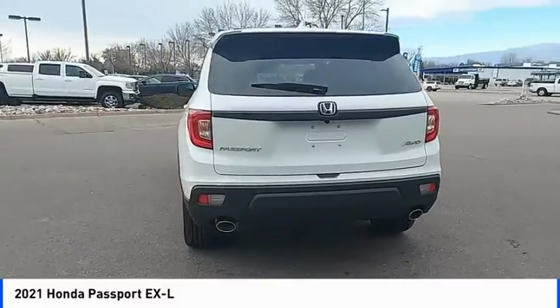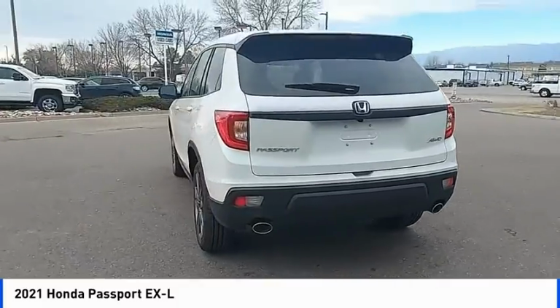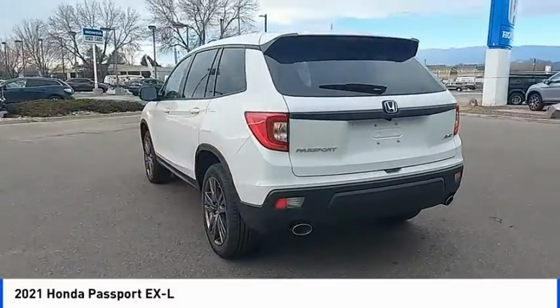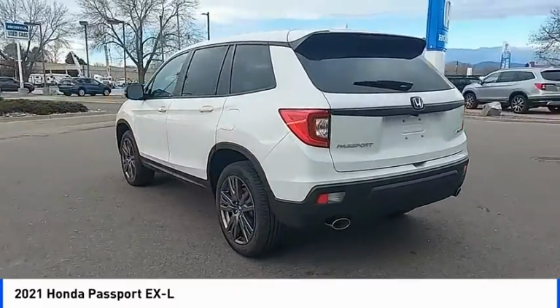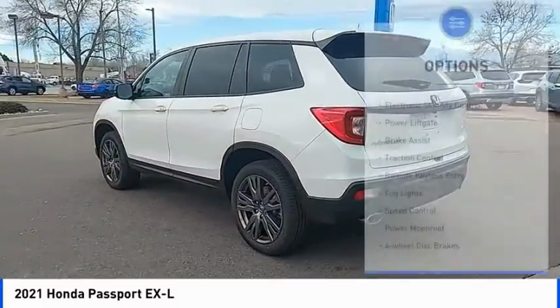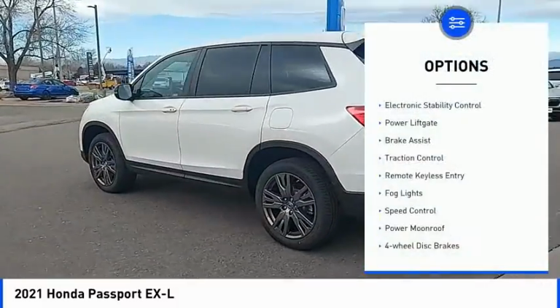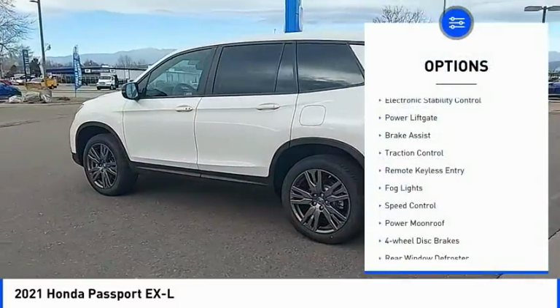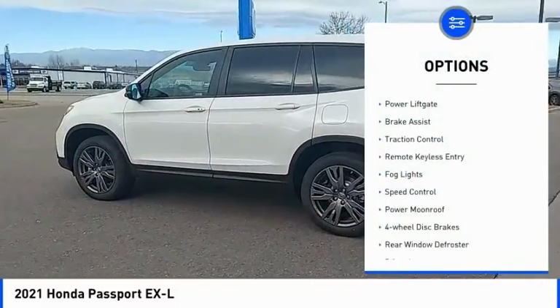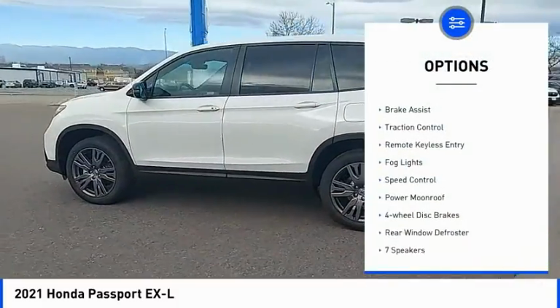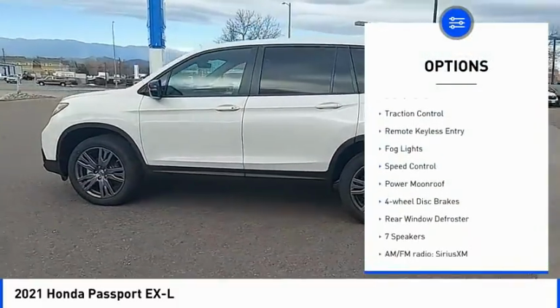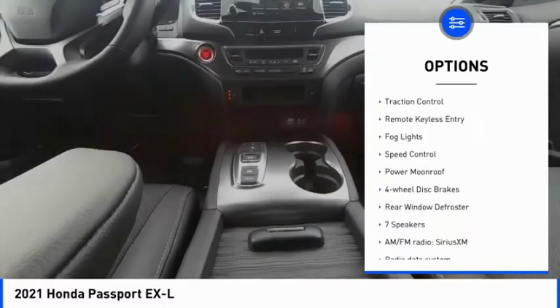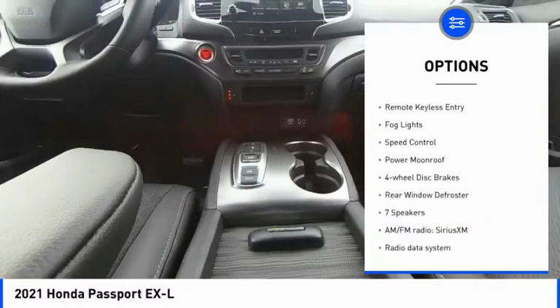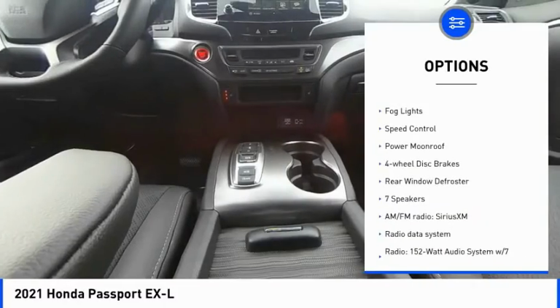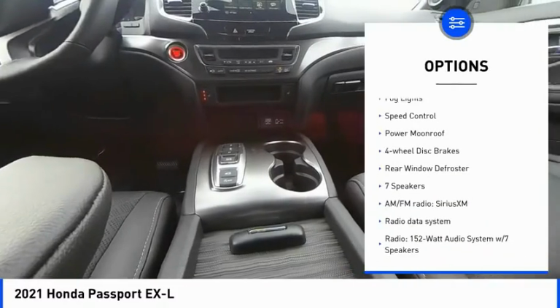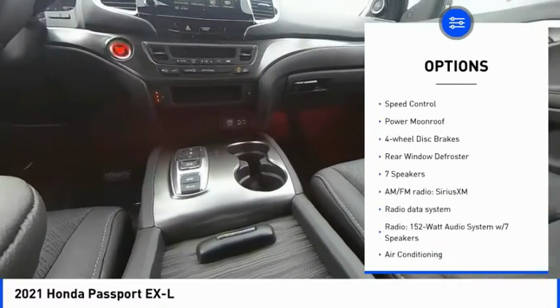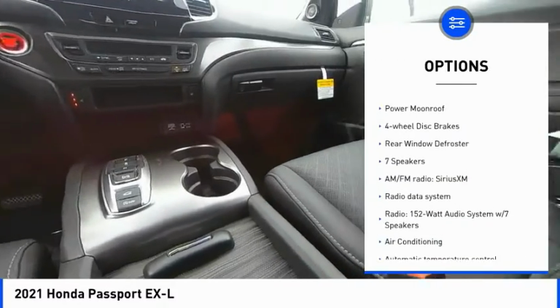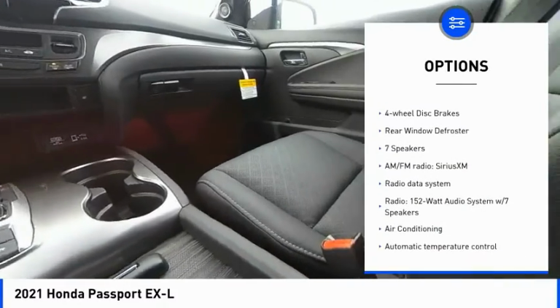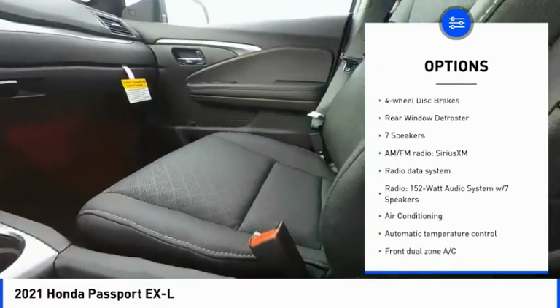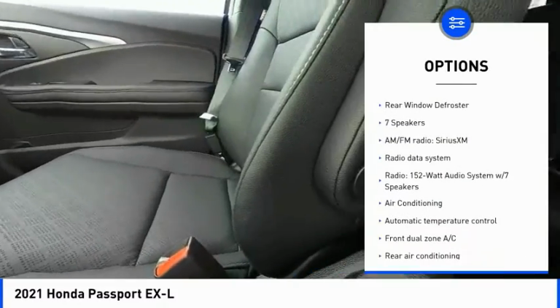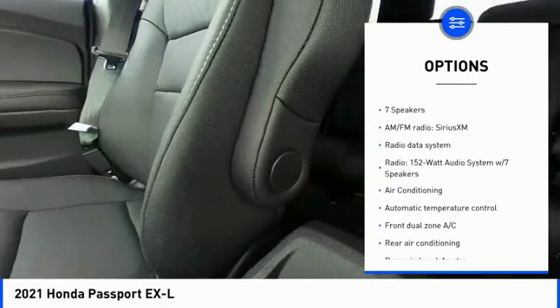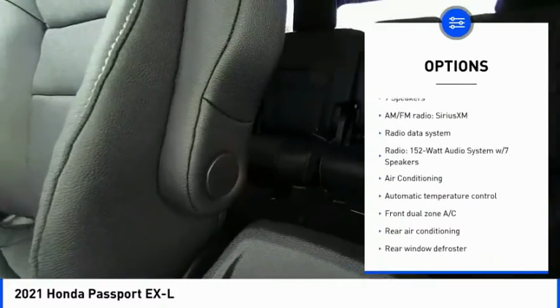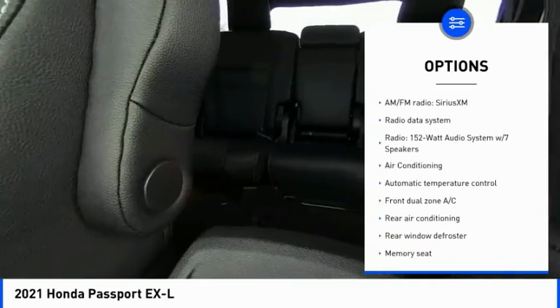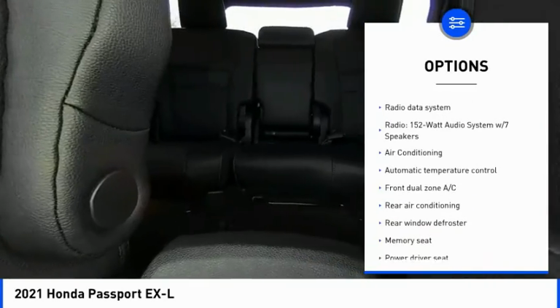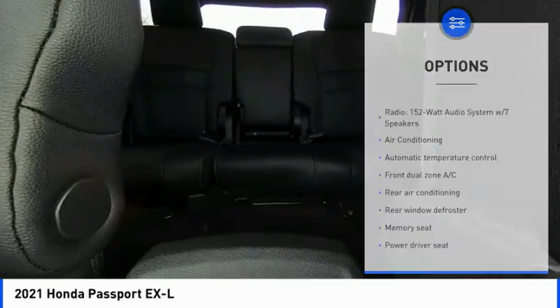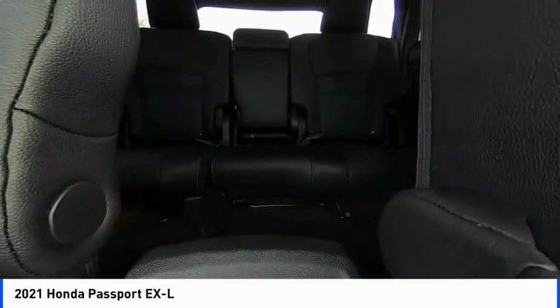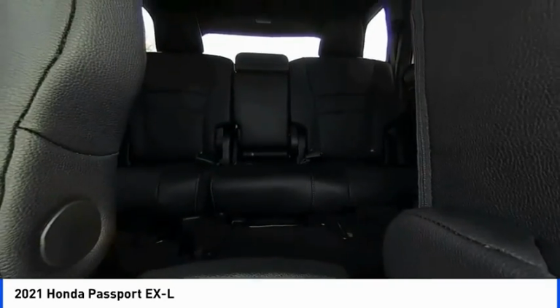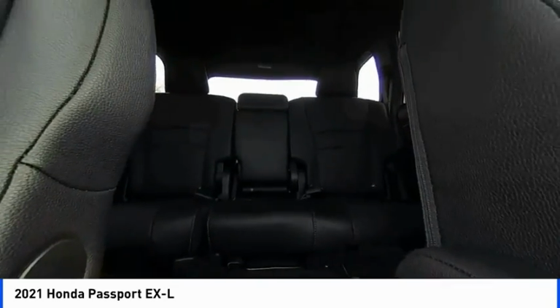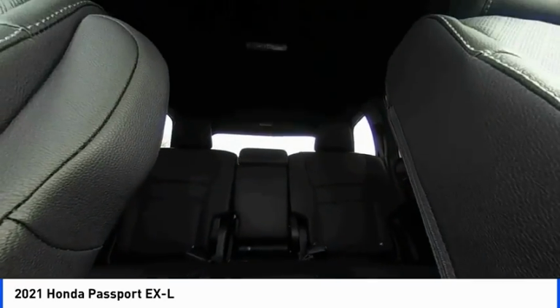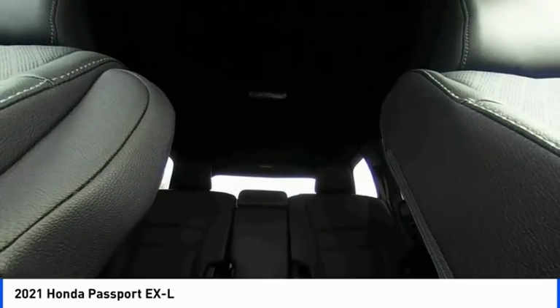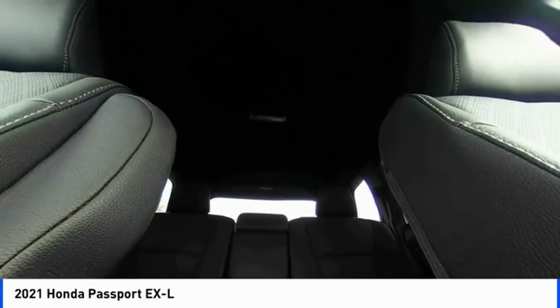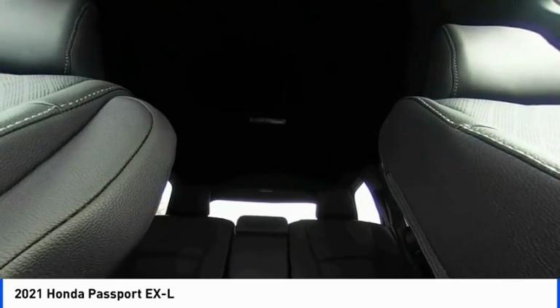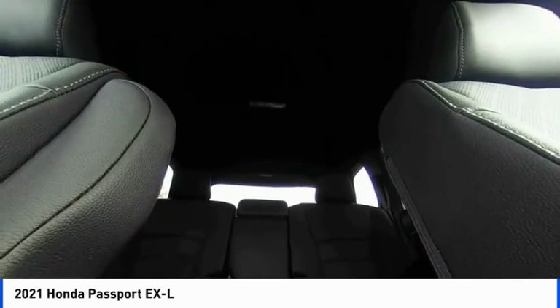Here are some of this vehicle's great options: electronic stability control, power lift gate, brake assist, traction control, remote keyless entry, fog lights, speed control, power moonroof, four-wheel disc brakes, rear window defroster.